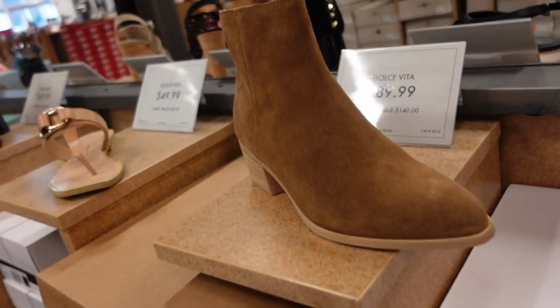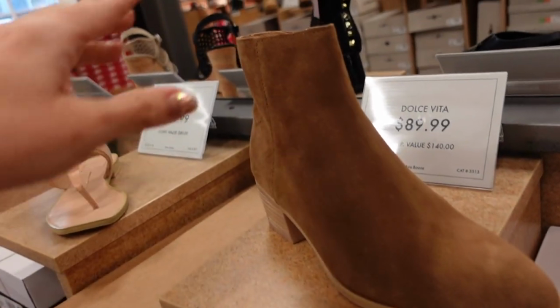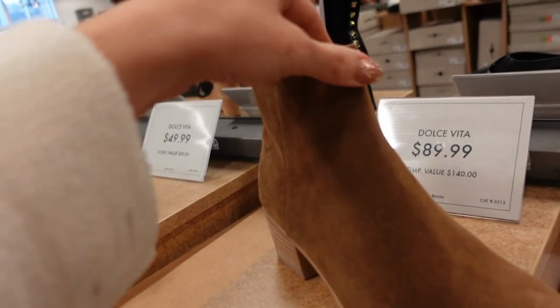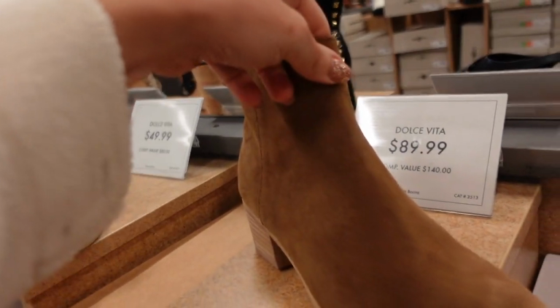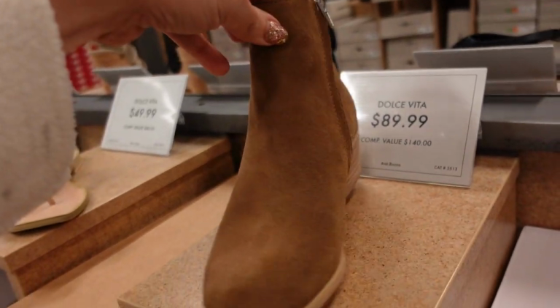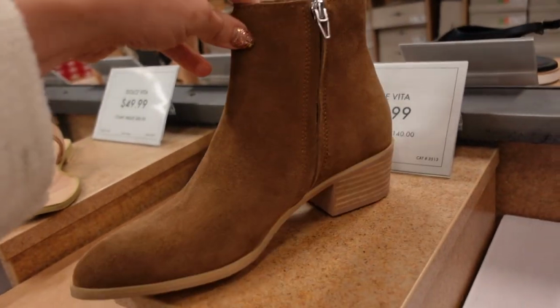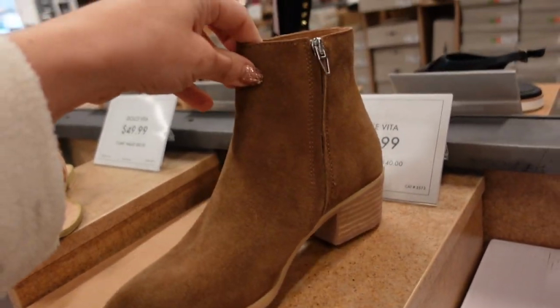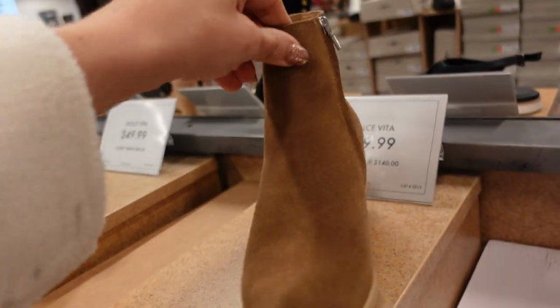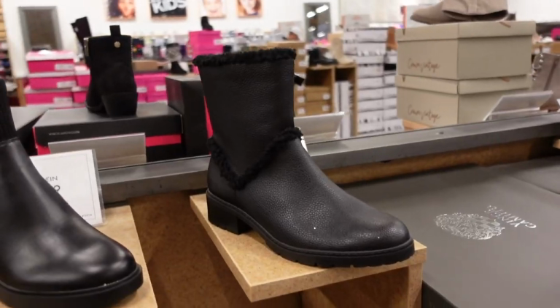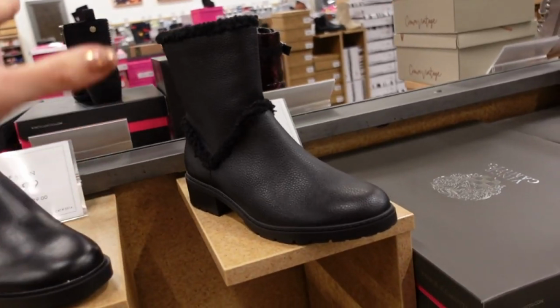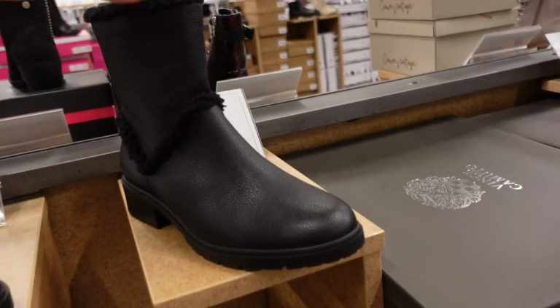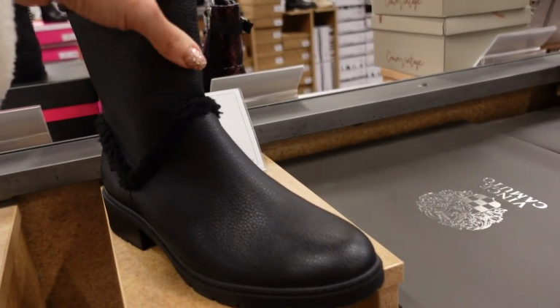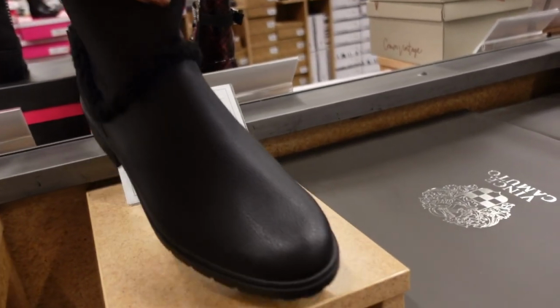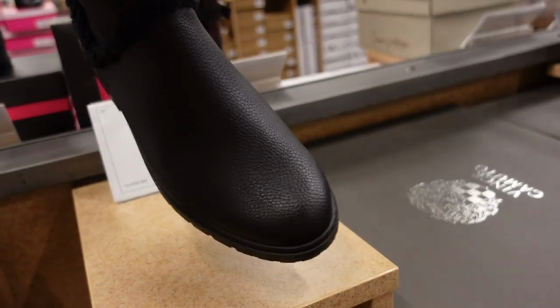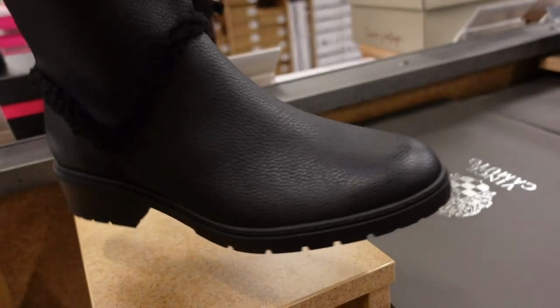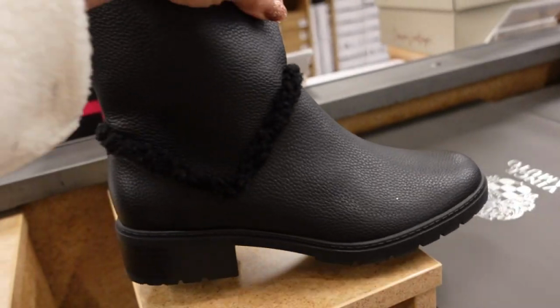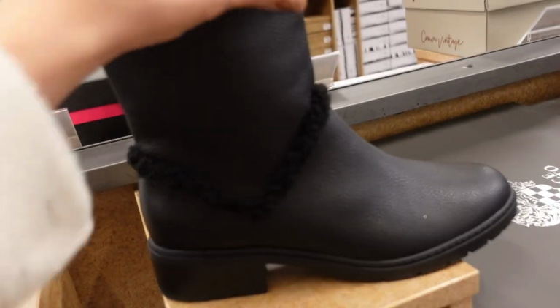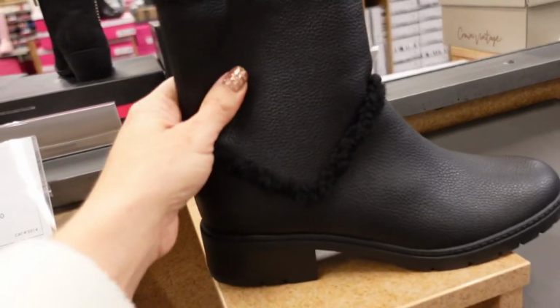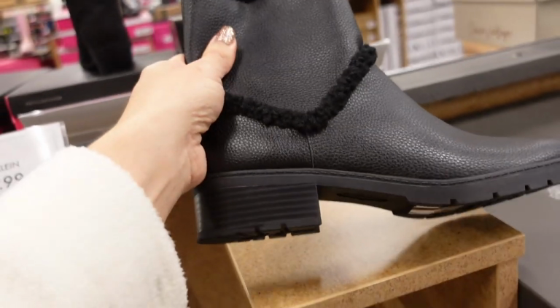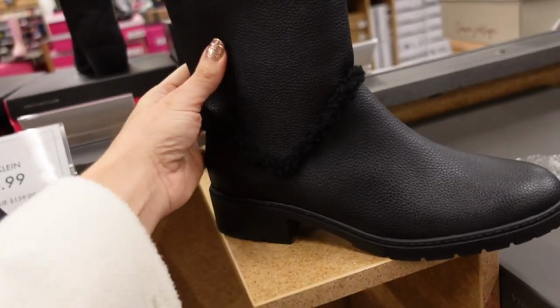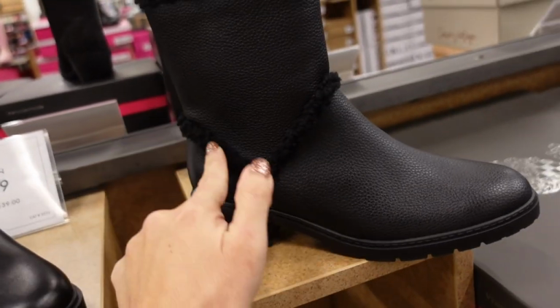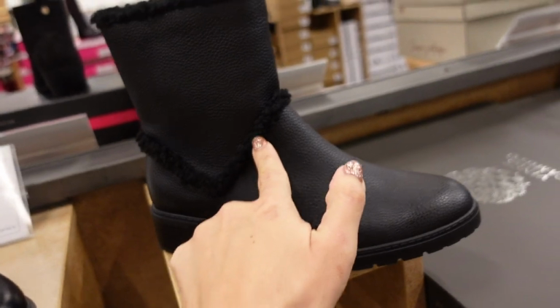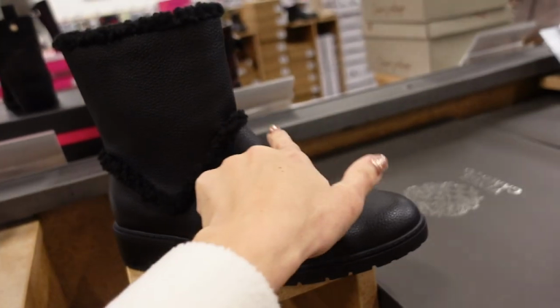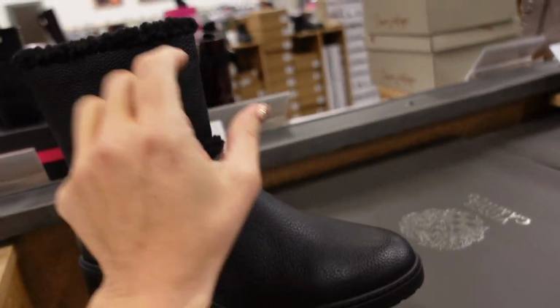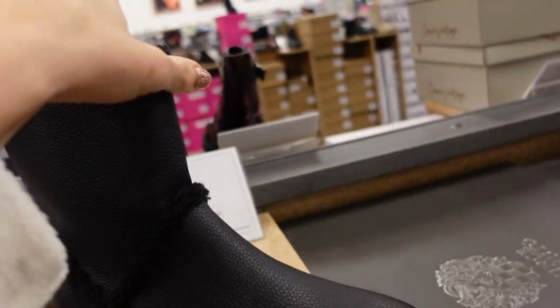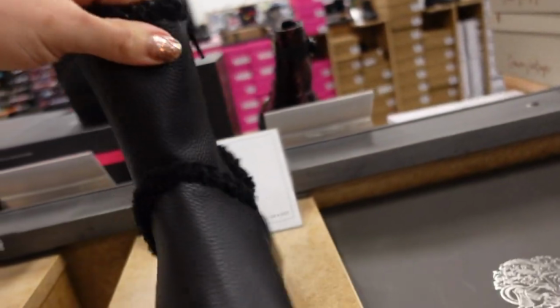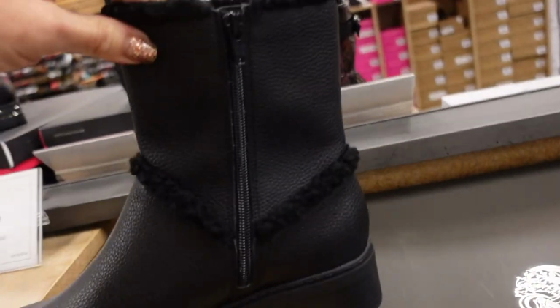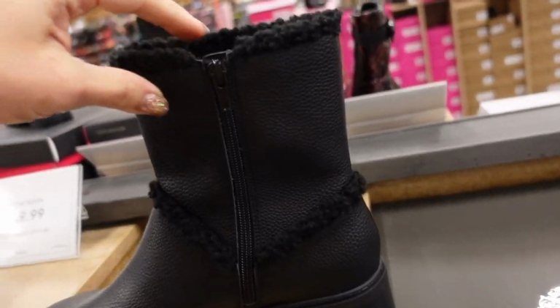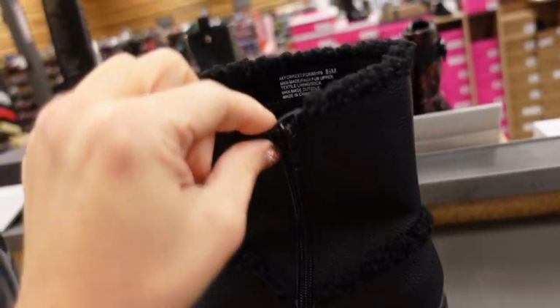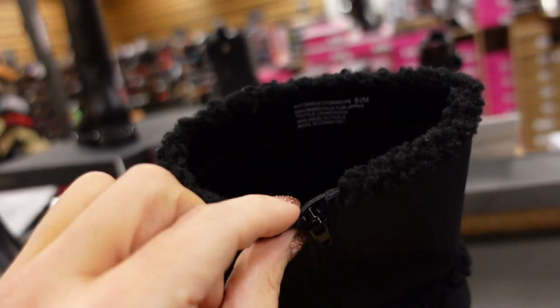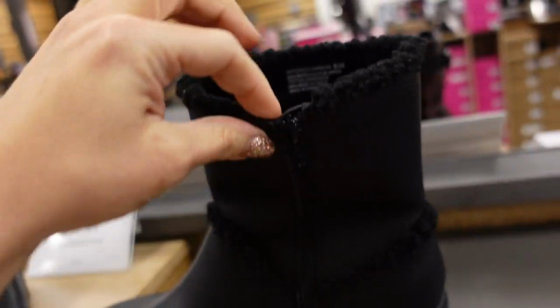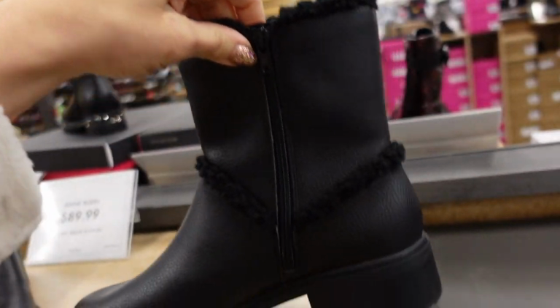The Dolce Vita suede boot also comes in brown — both are $89.99. New sherpa trim boot from Ankline — this one has that rounded toe, chunky heel, faux sherpa going all the way around and trimming the top, zipper on the inside. These are $69.99.